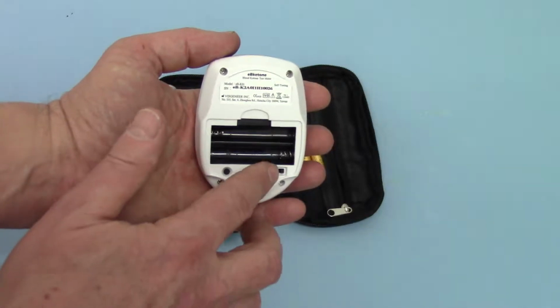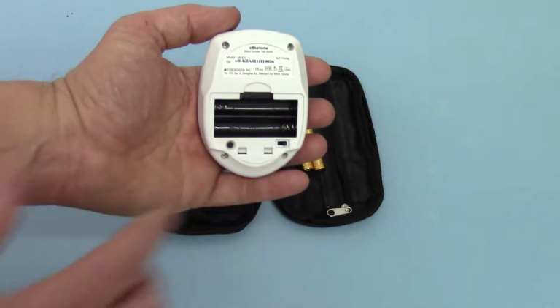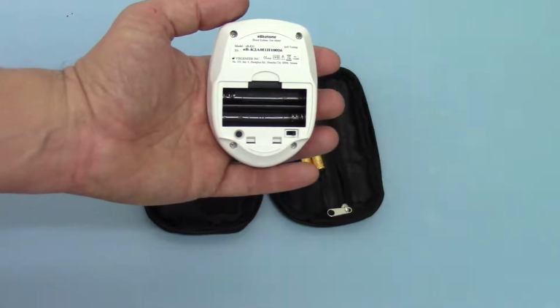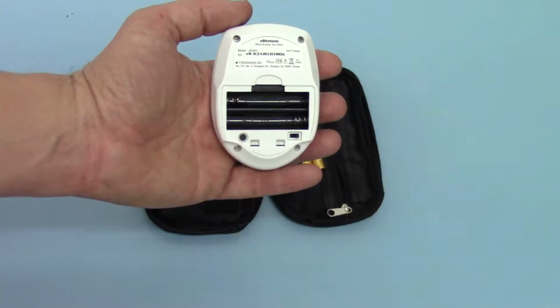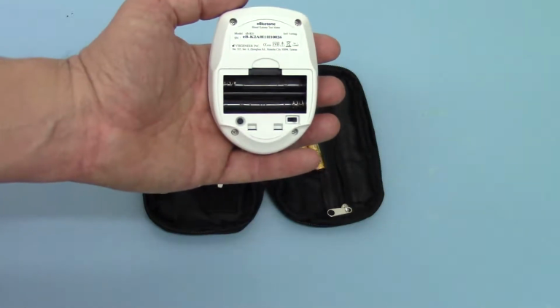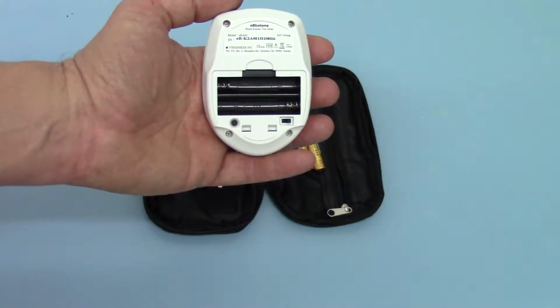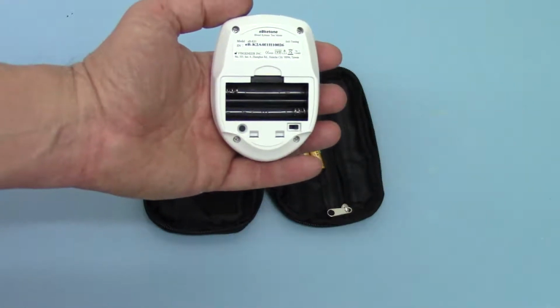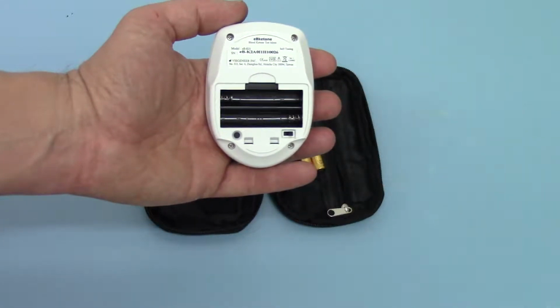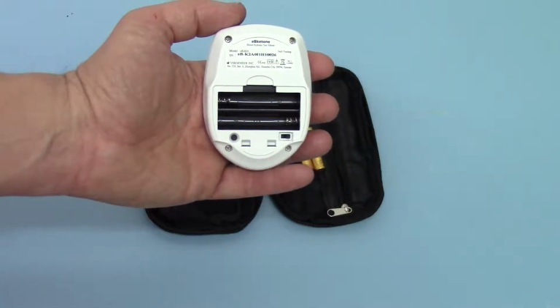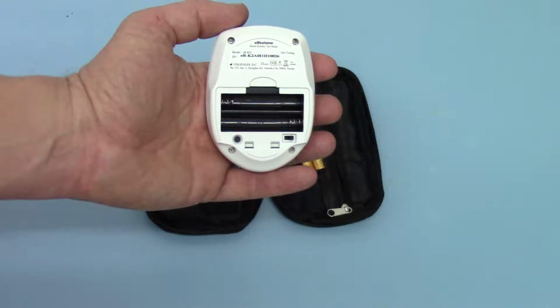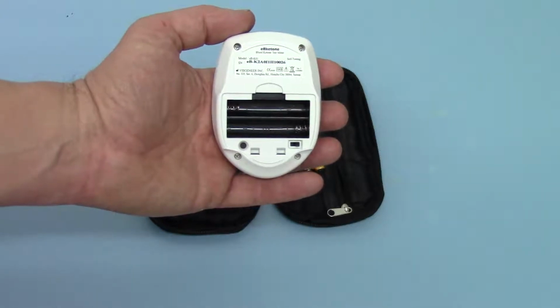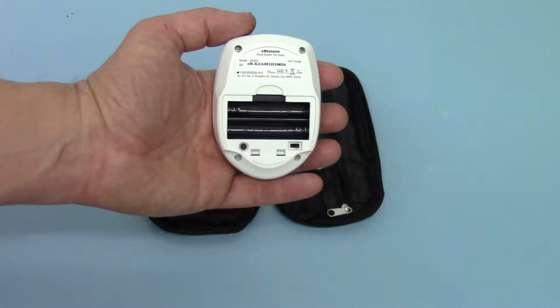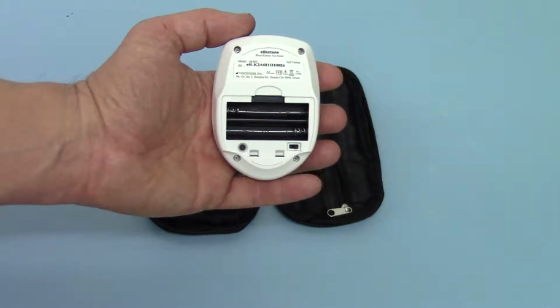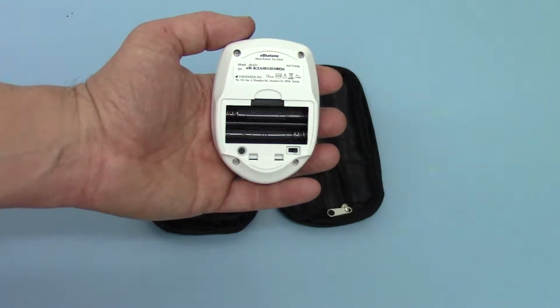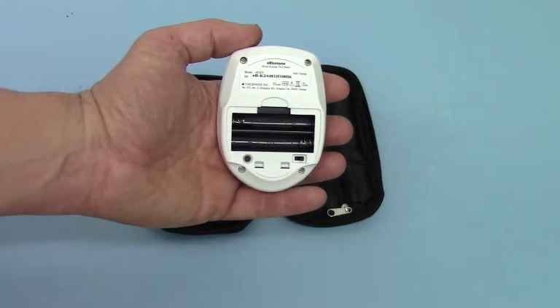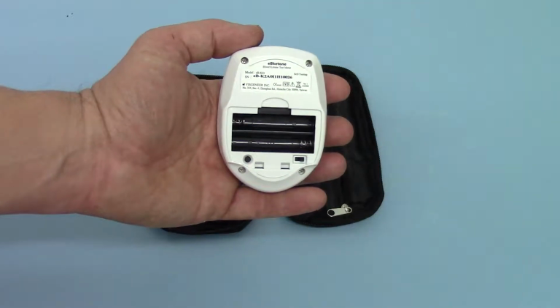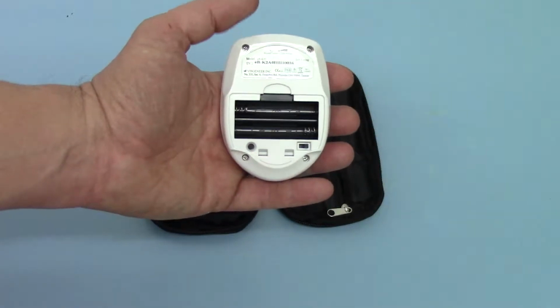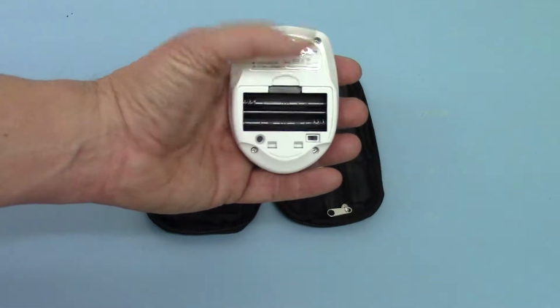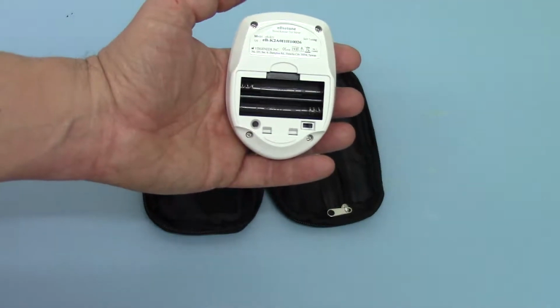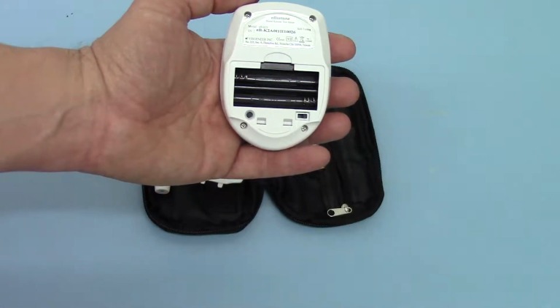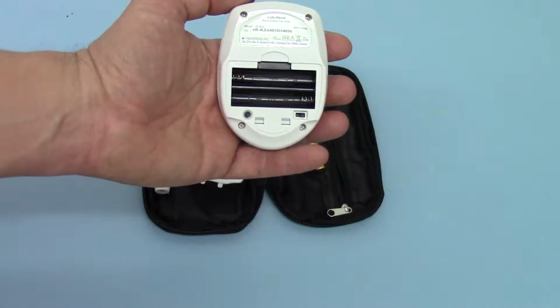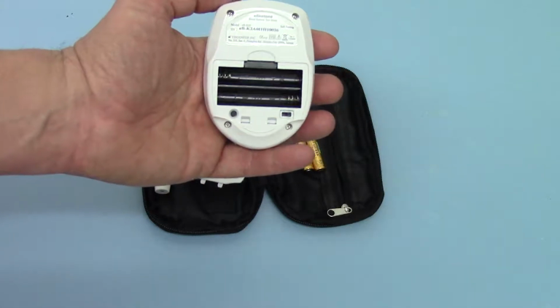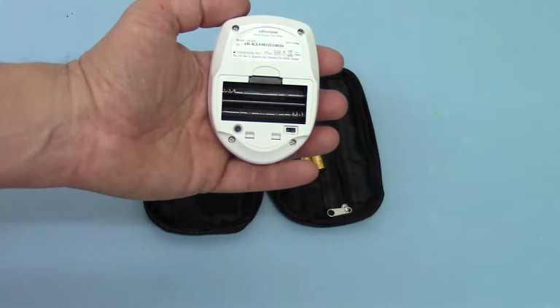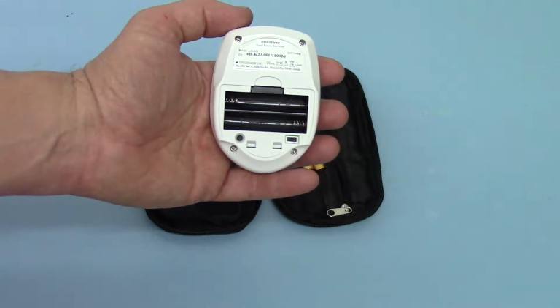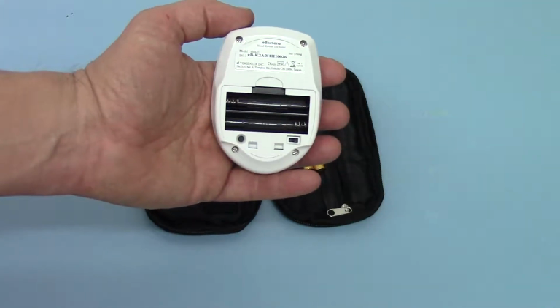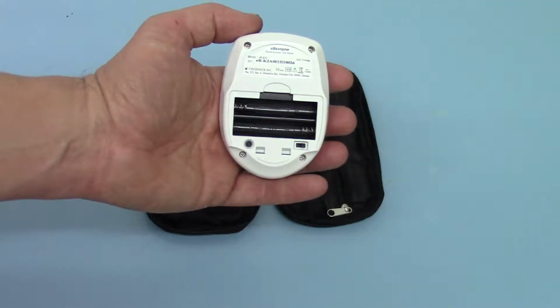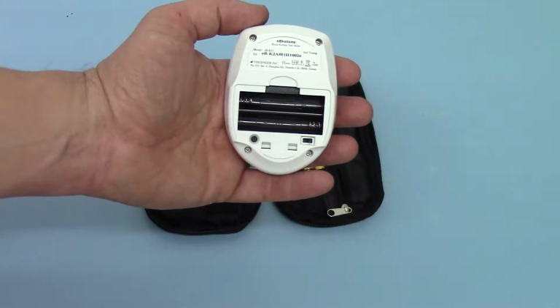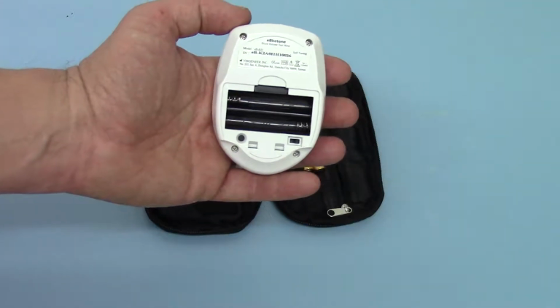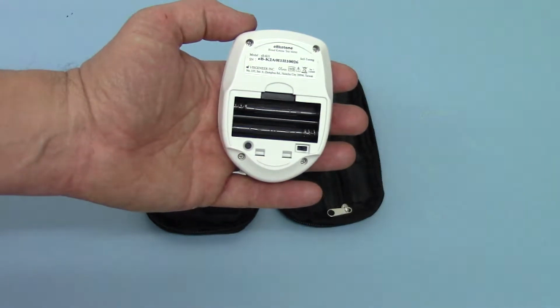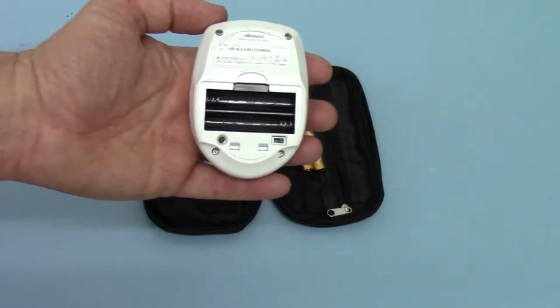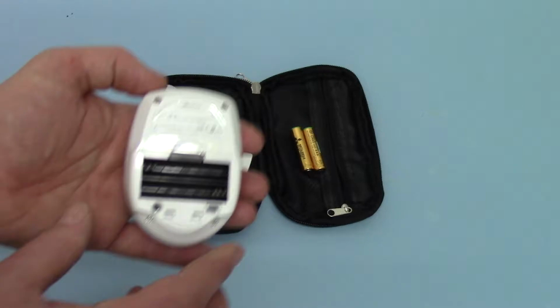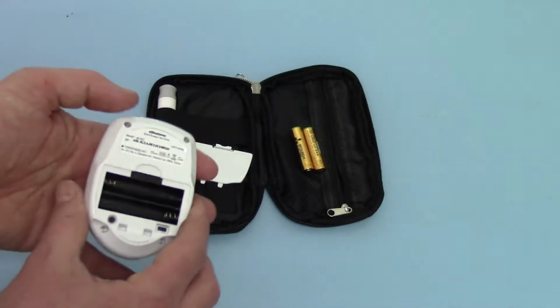This little button under the battery compartment switches the meter display between millimoles per litre and grams per deciliter. I would leave that well alone because the meter should come set up to the right-hand setting, which gives you the millimoles per litre display.